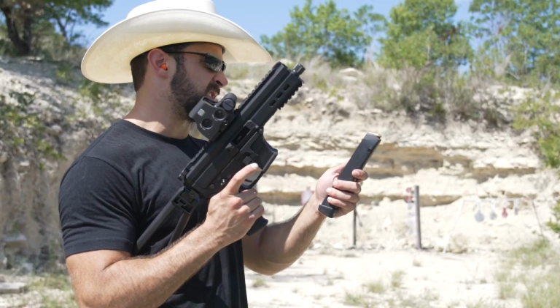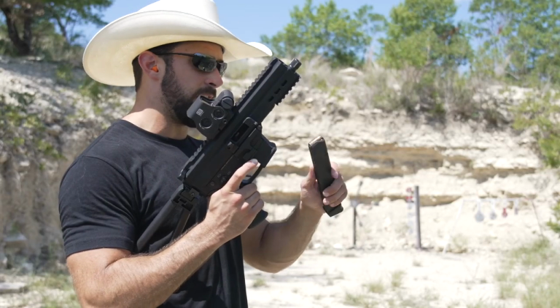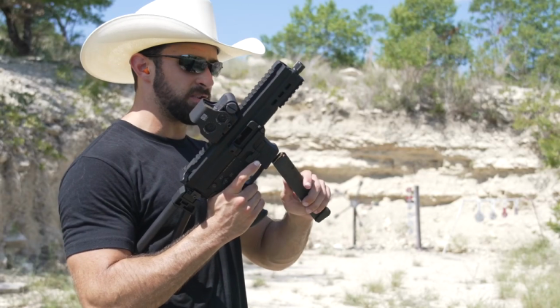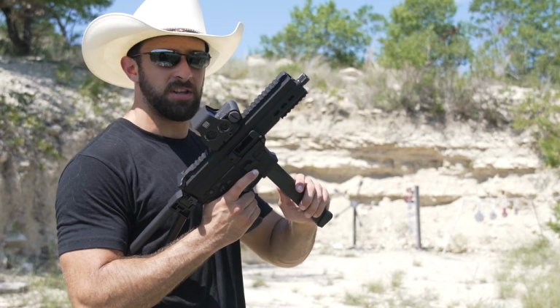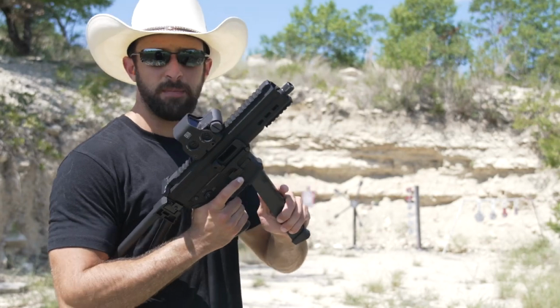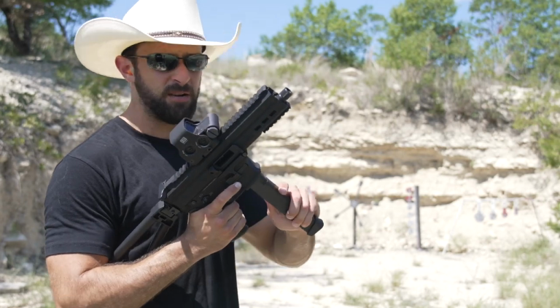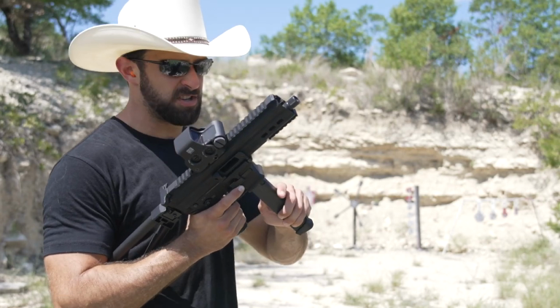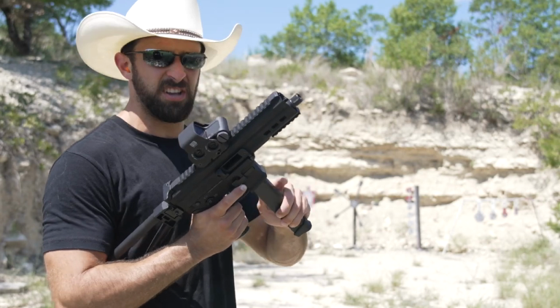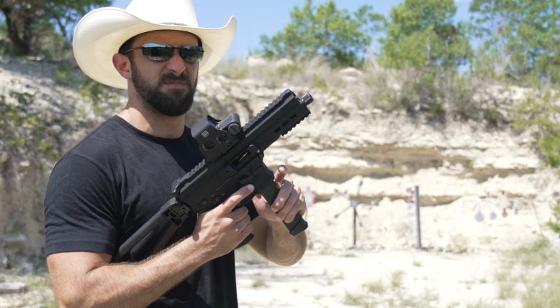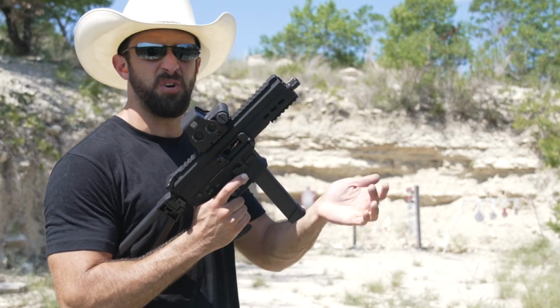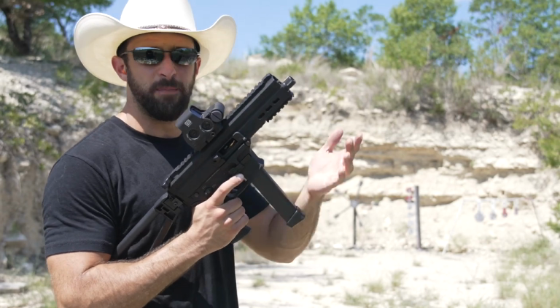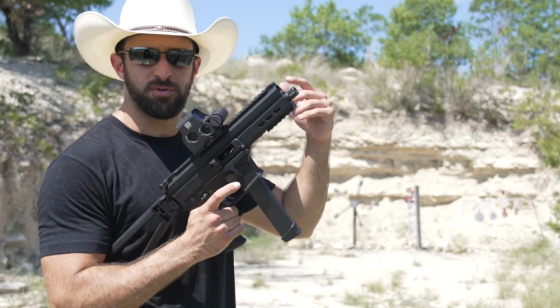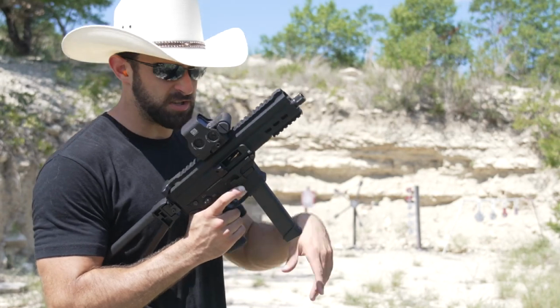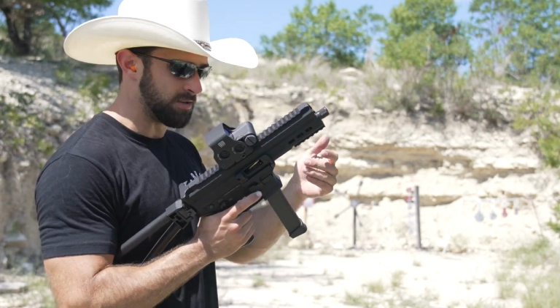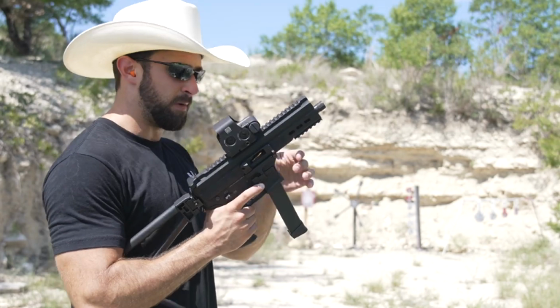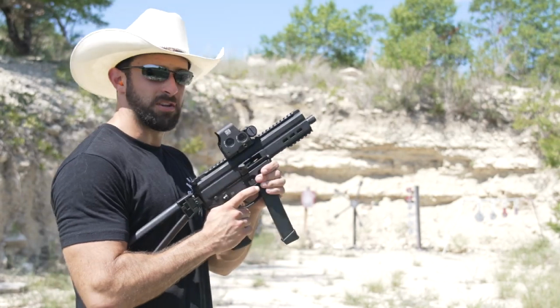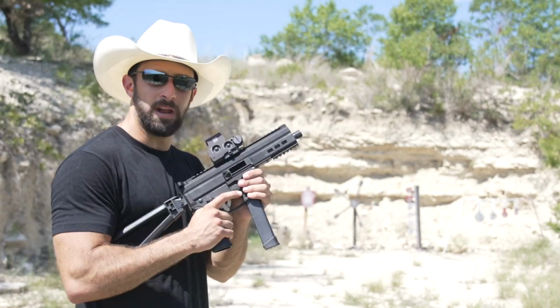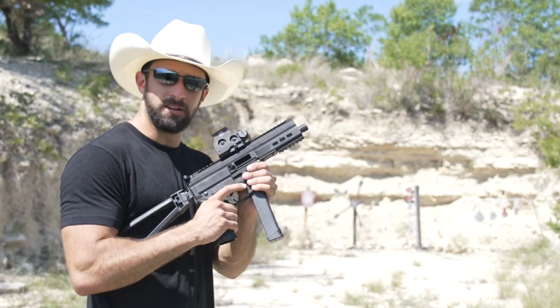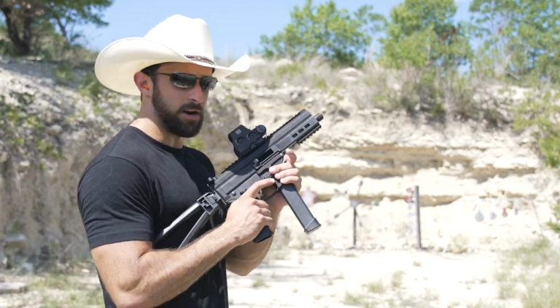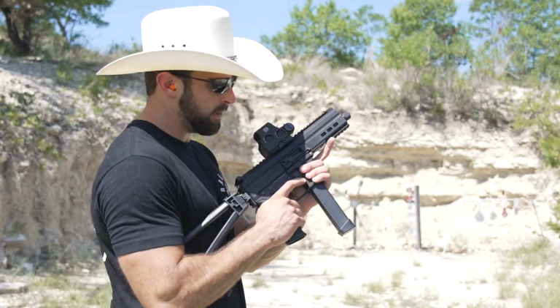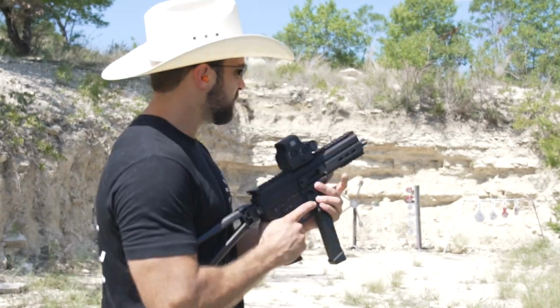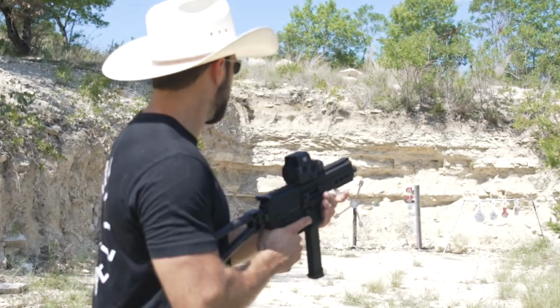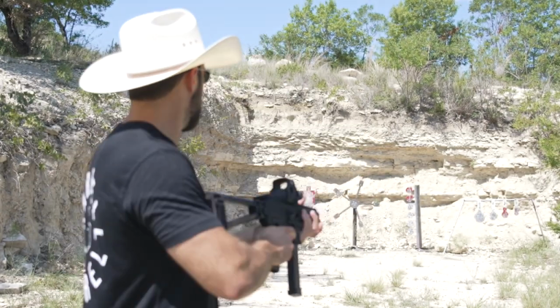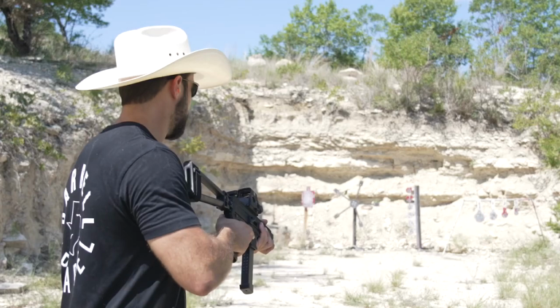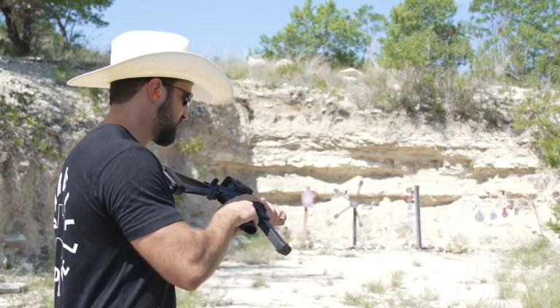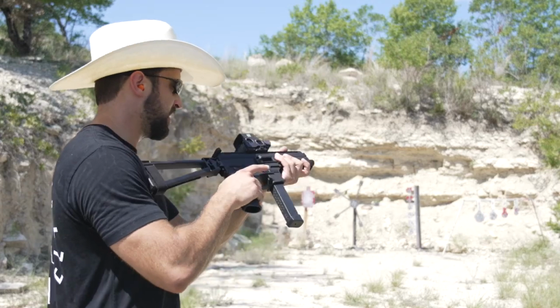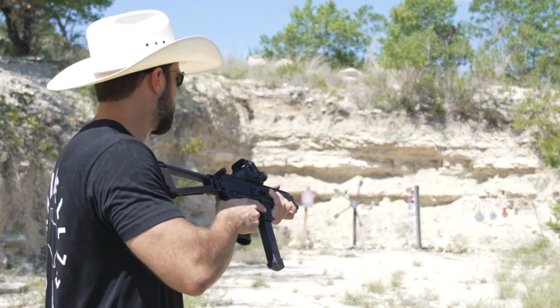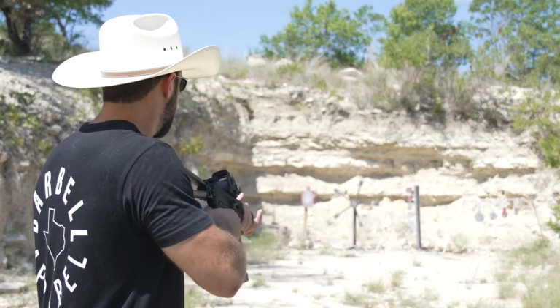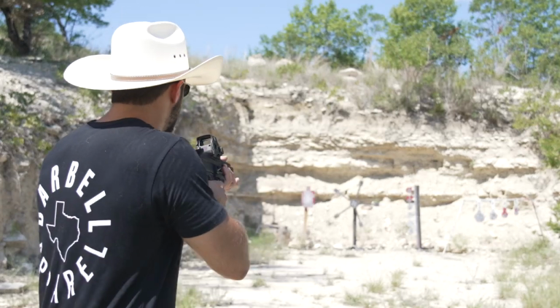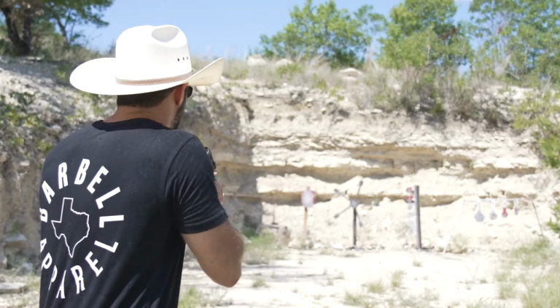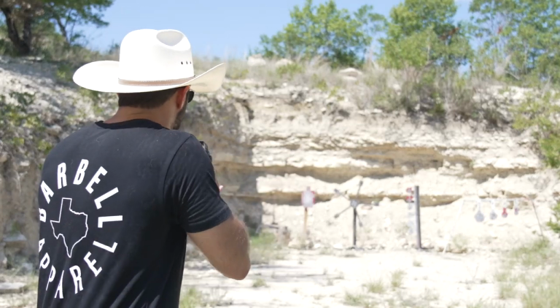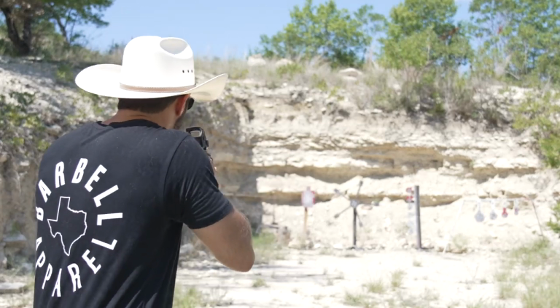We're going to start with just five rounds with the Glock mag. We're going to get through all the mags real quick, just to make sure the compatibility is there — just five rounds to start. Not sure if the EOTech is zeroed in, but we're about to find out.